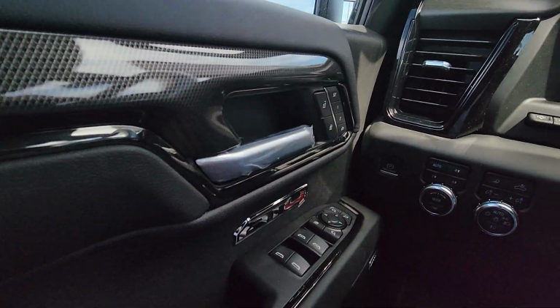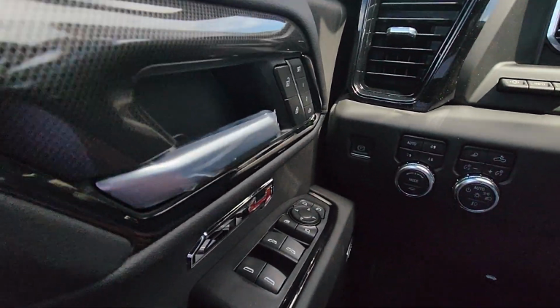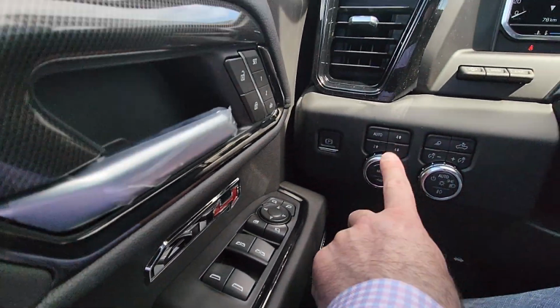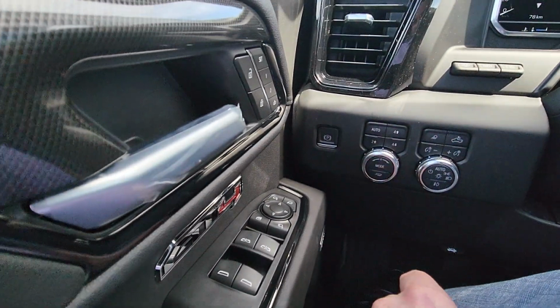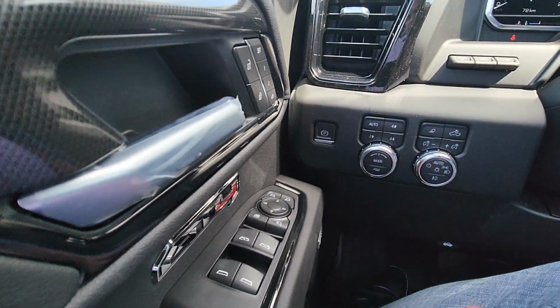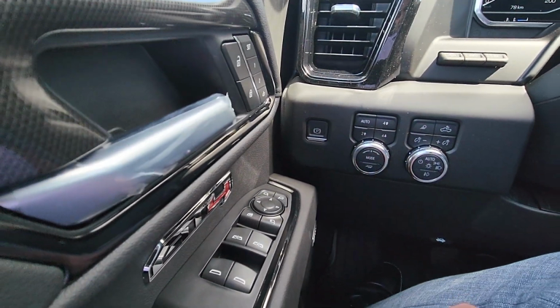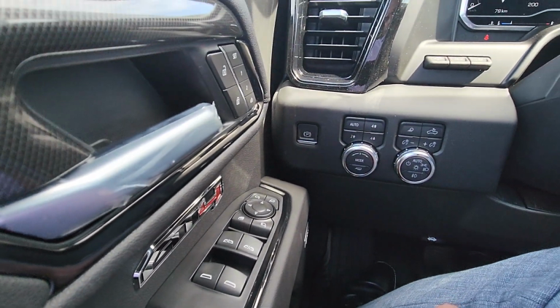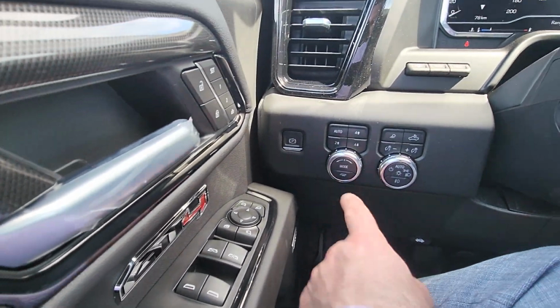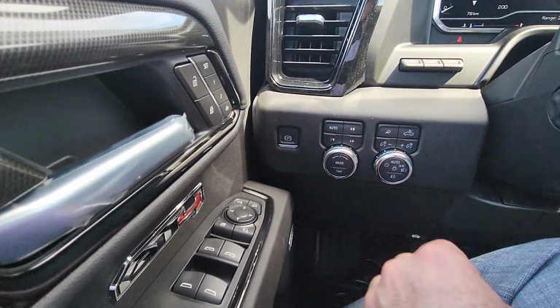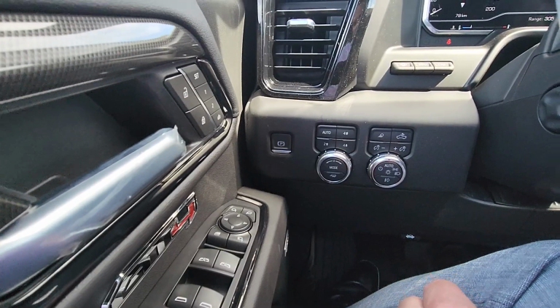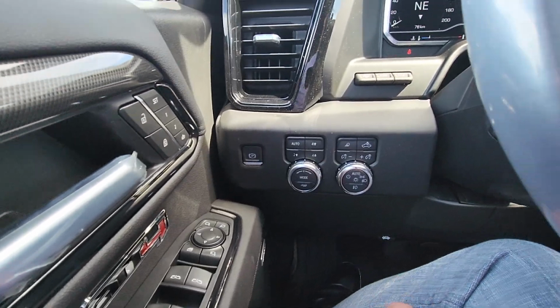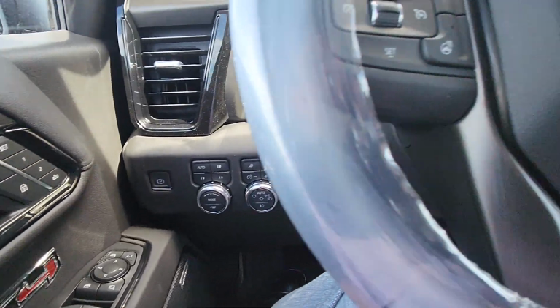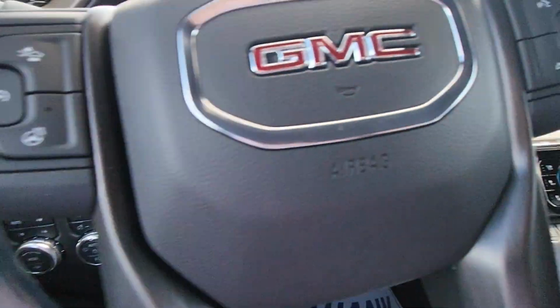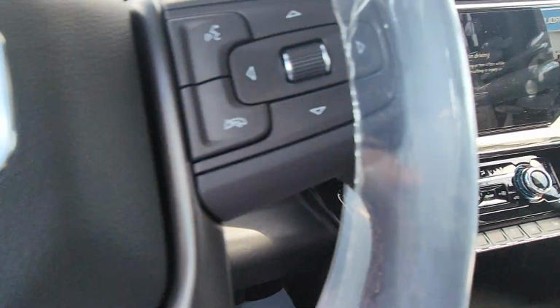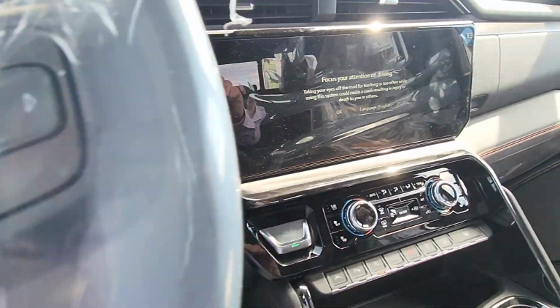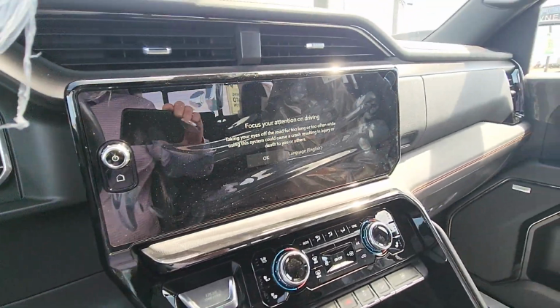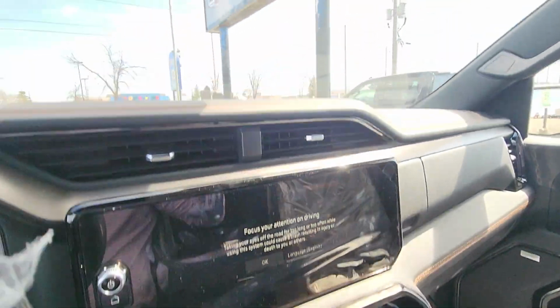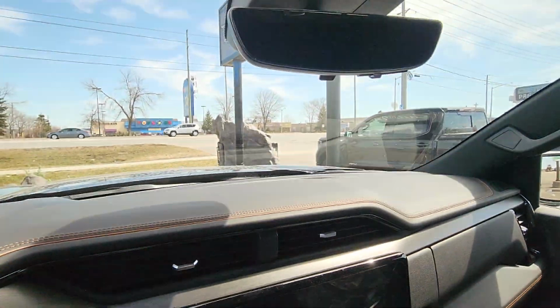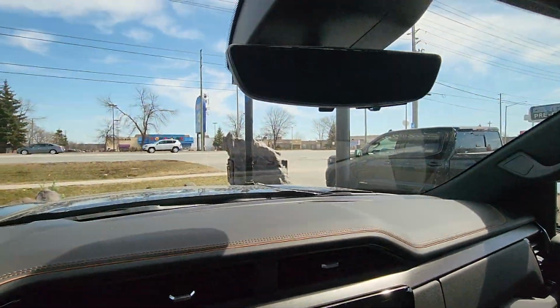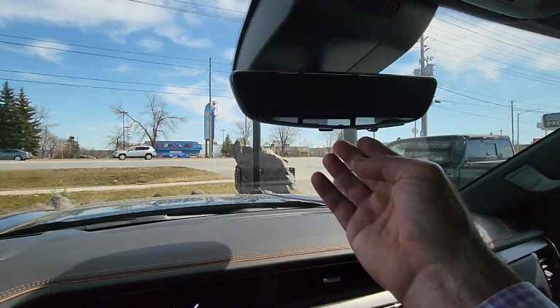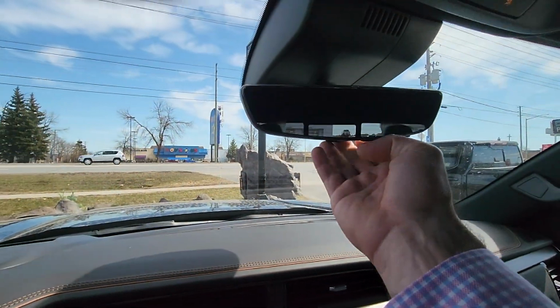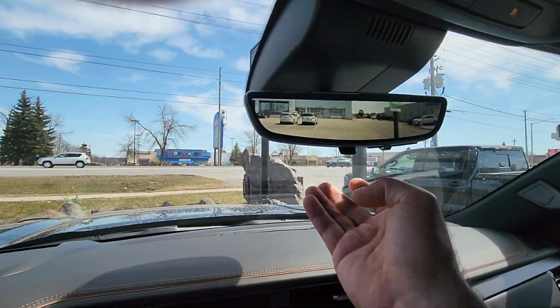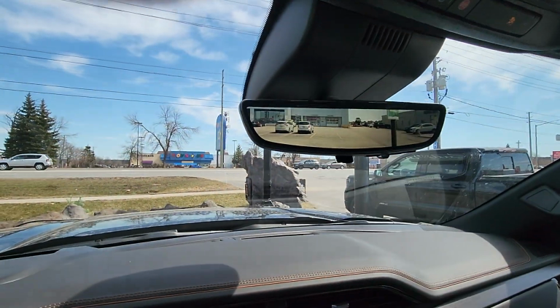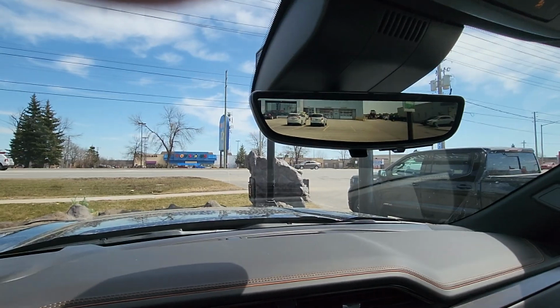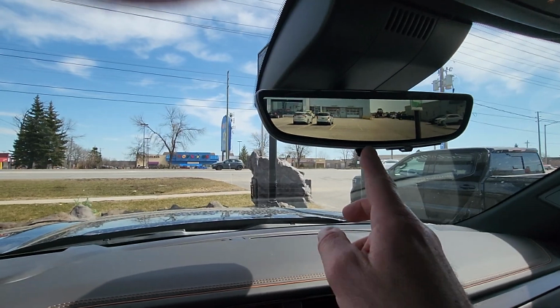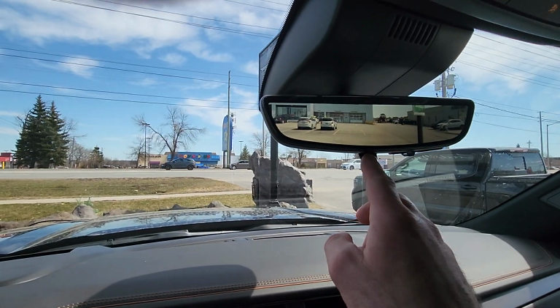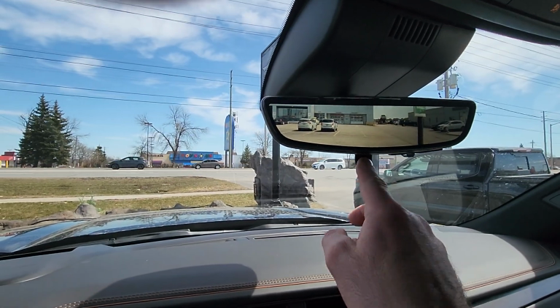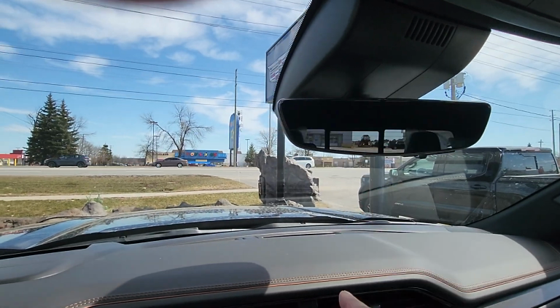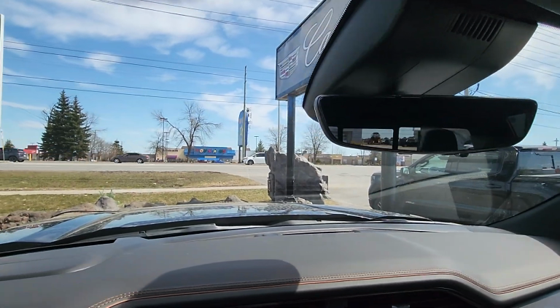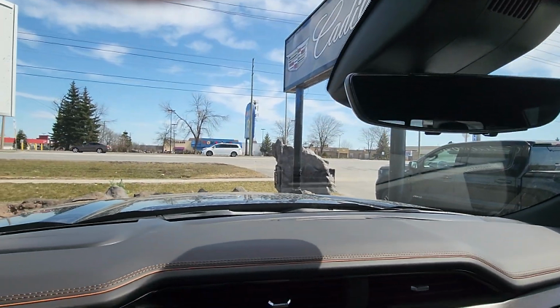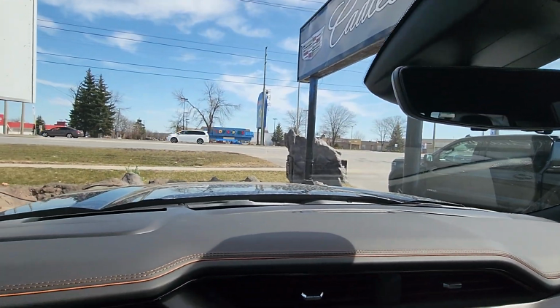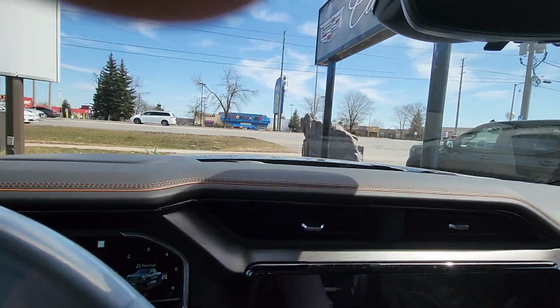This one has everything — your auto four-wheel drive, your mode selector, they've moved those down there. And then you have the rearview mirror which, if we pull that, turns into a camera — which is a super cool feature.